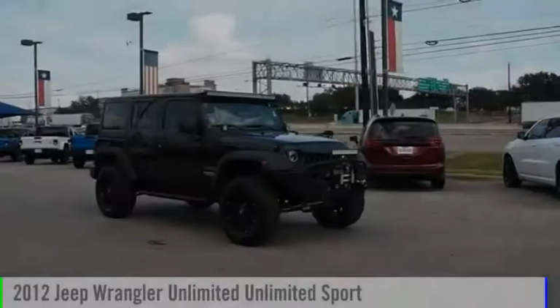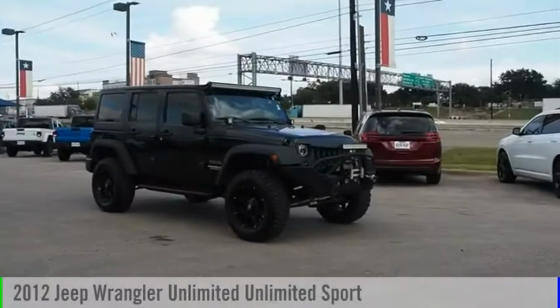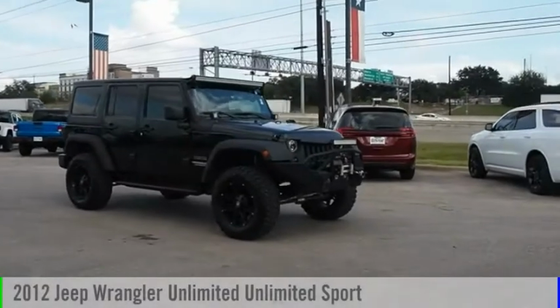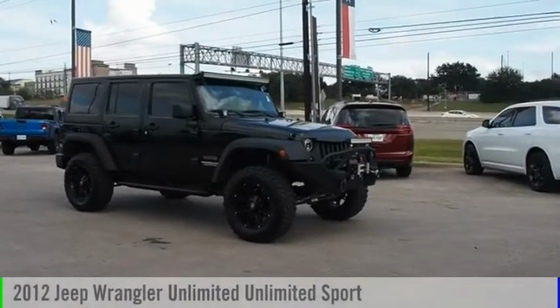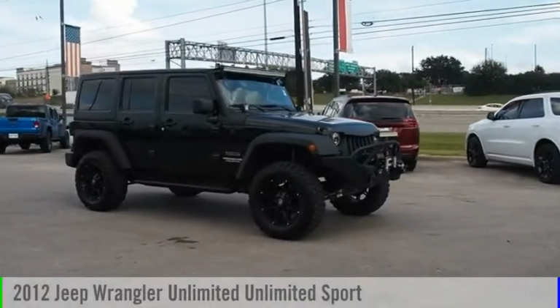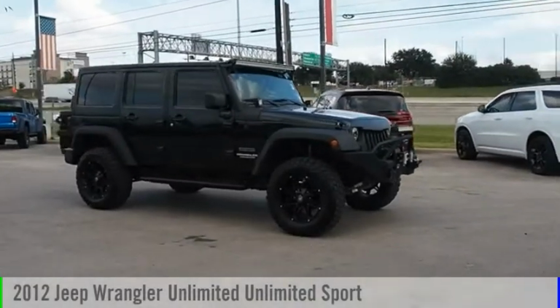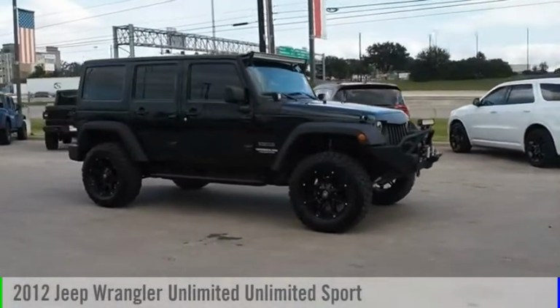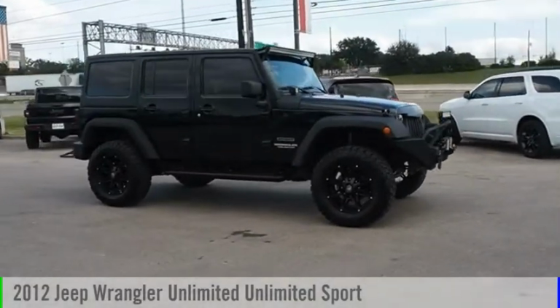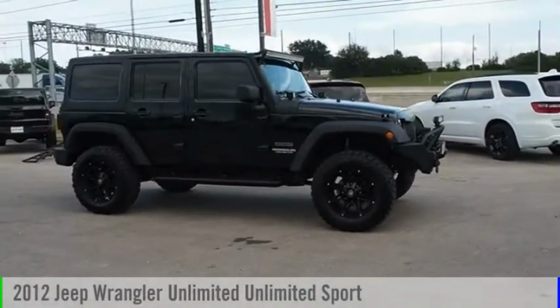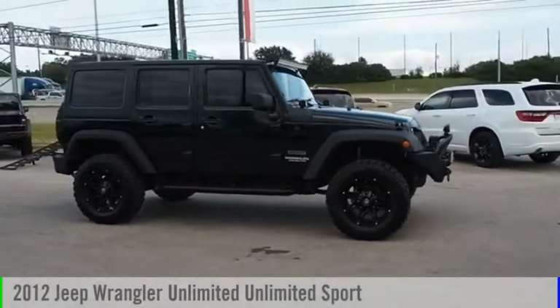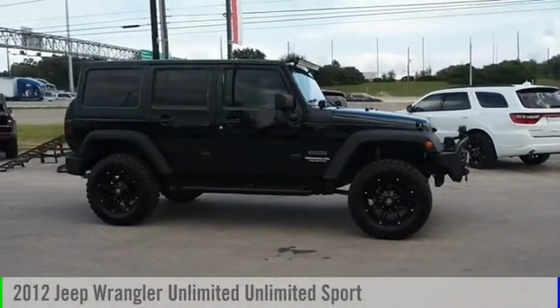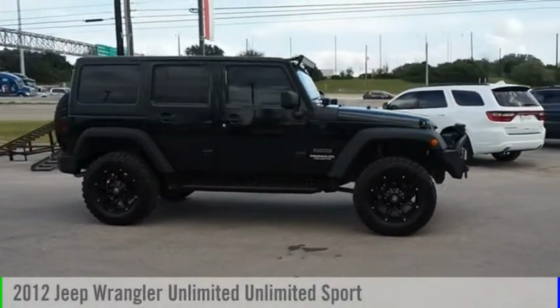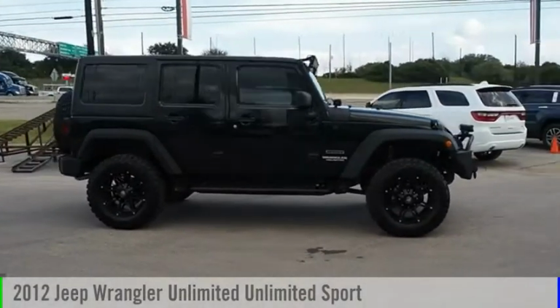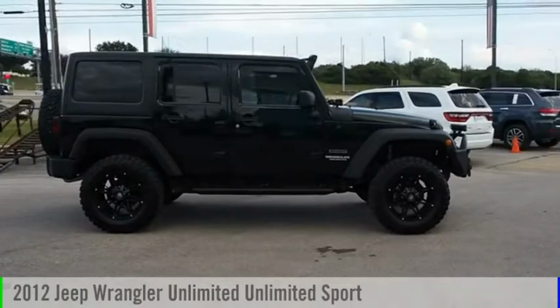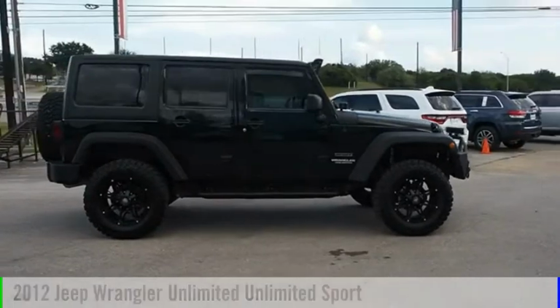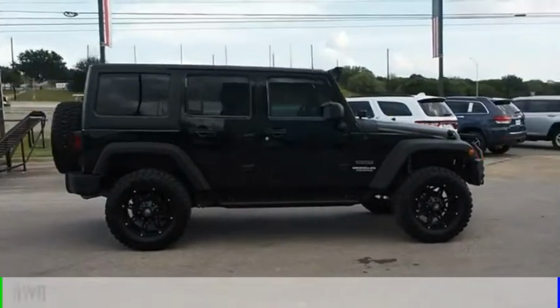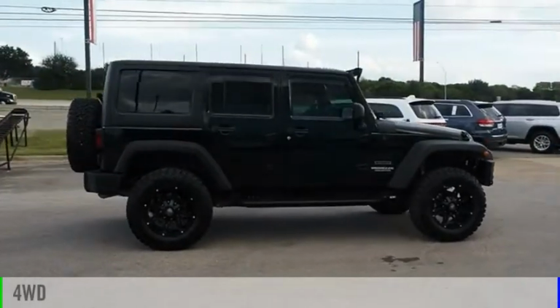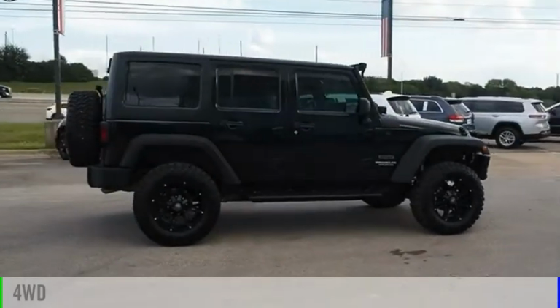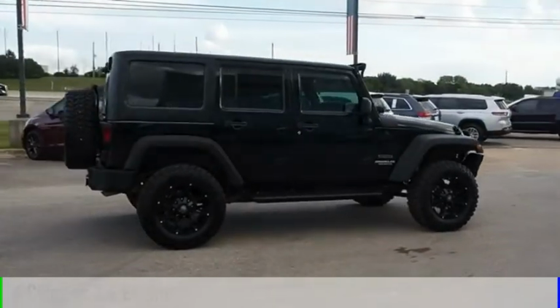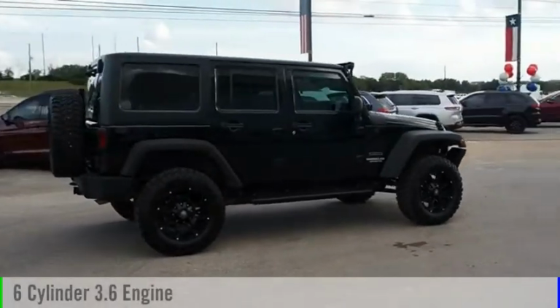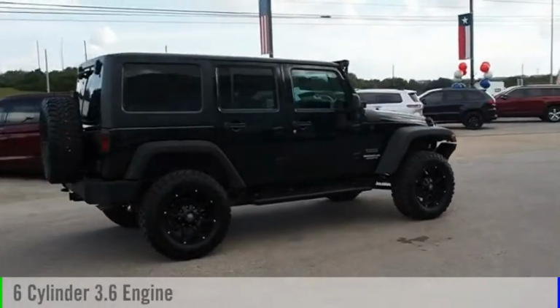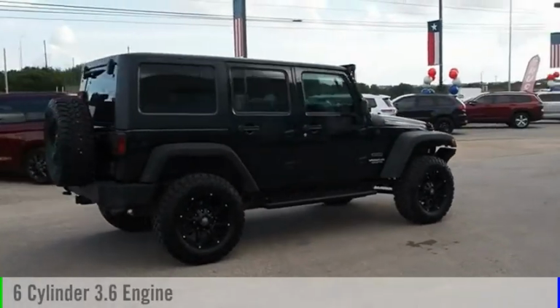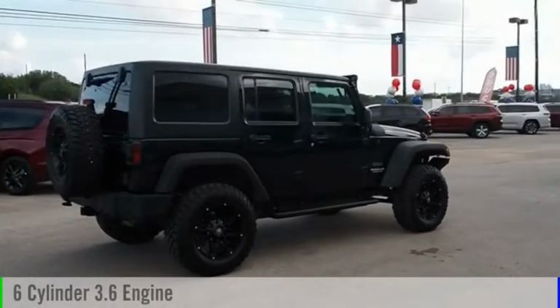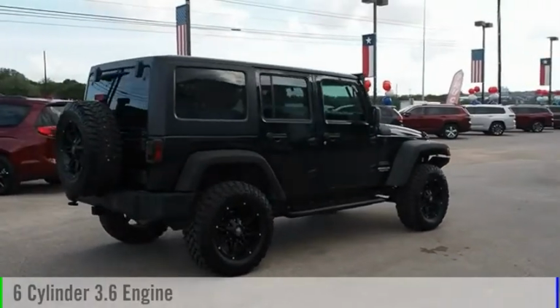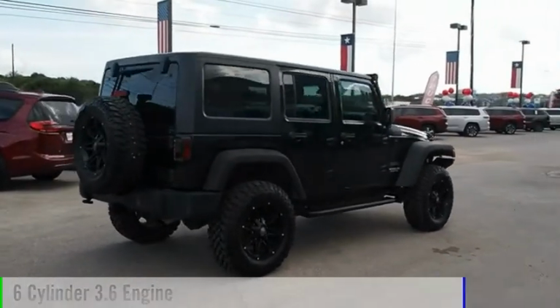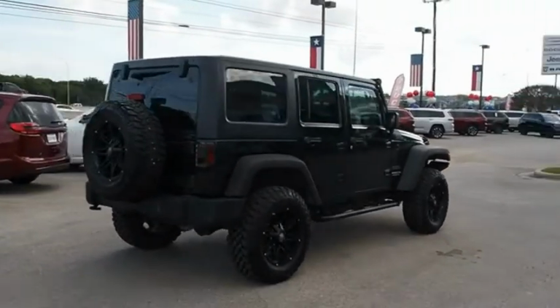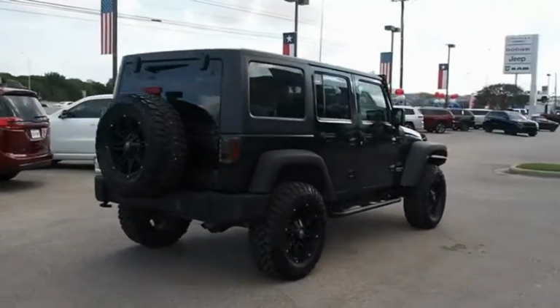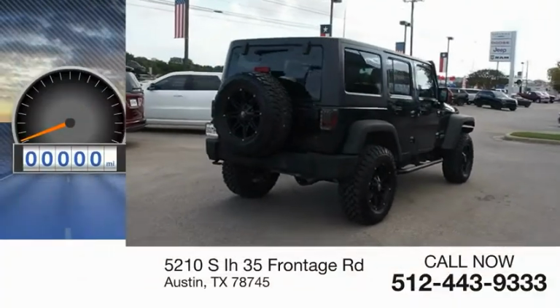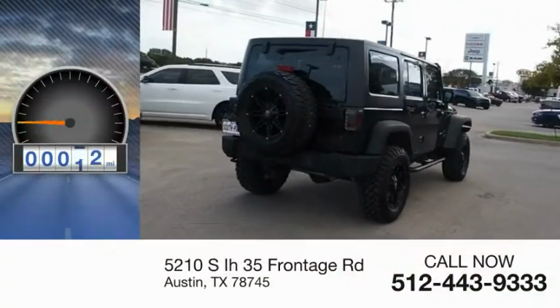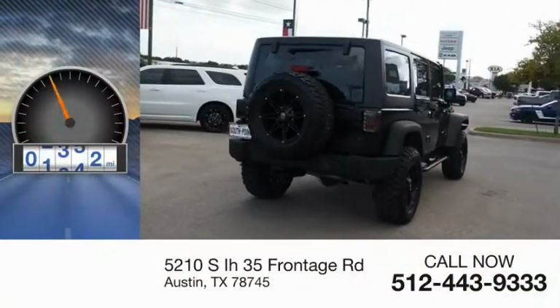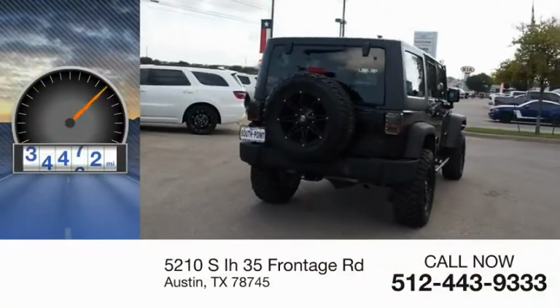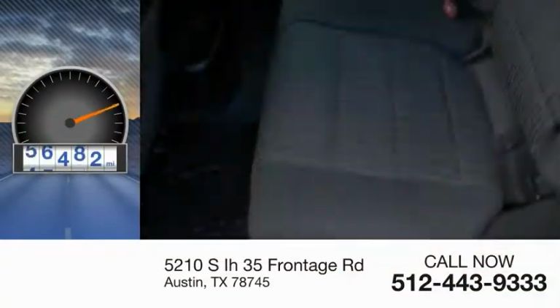Come test drive a 2012 Jeep Wrangler Unlimited. This vehicle is powered by a four-wheel drive, six-cylinder, 3.6-liter engine. This vehicle has less than 60,000 miles.